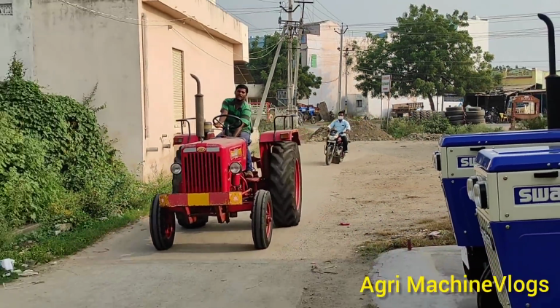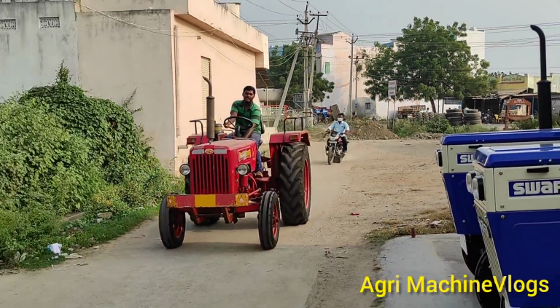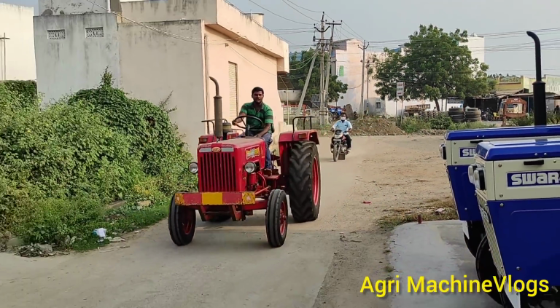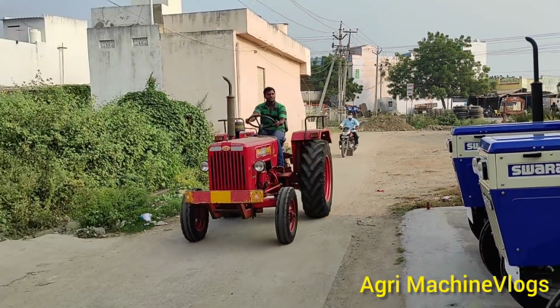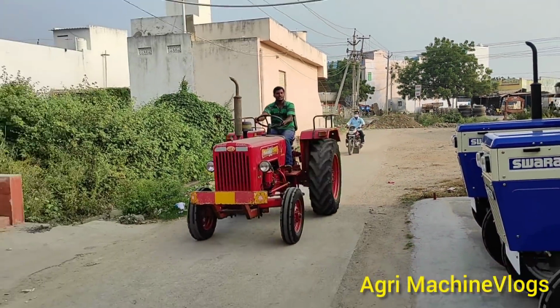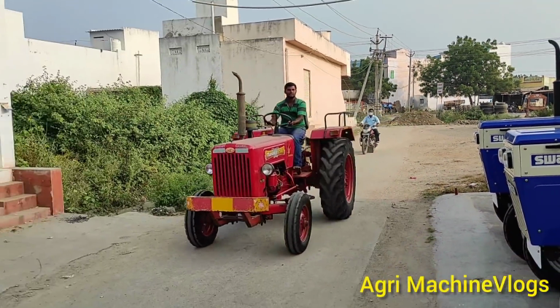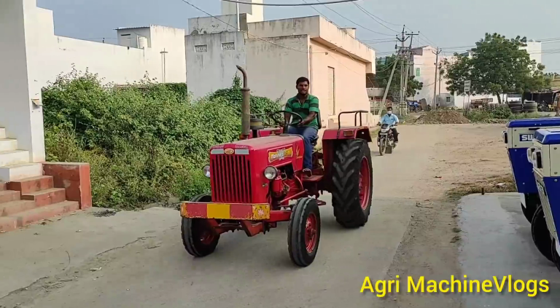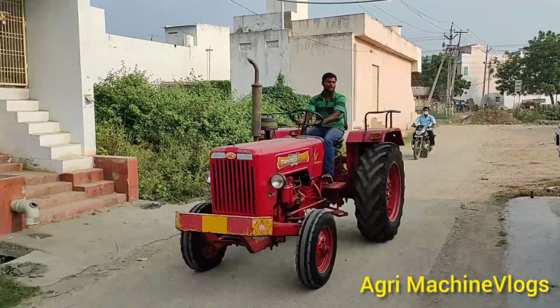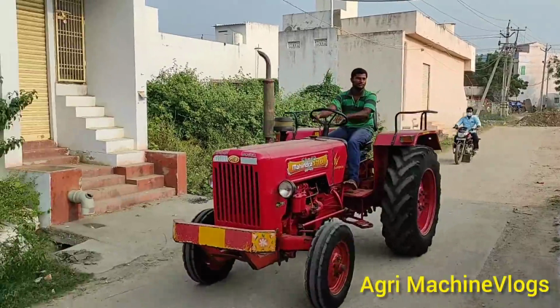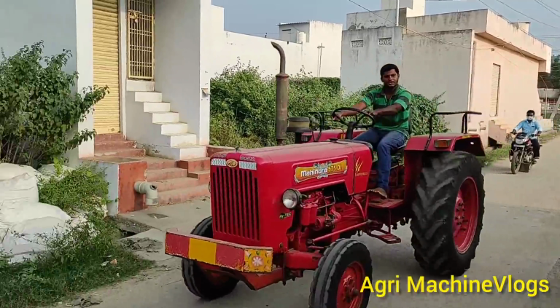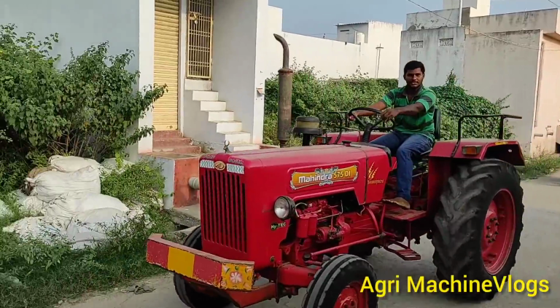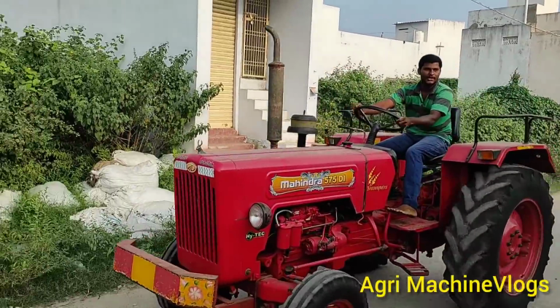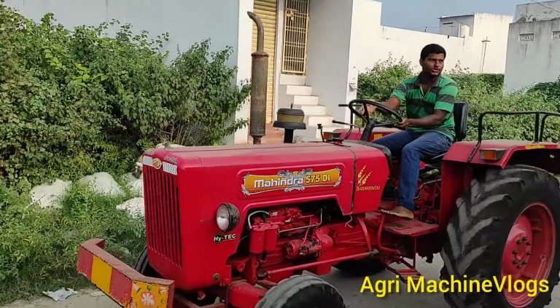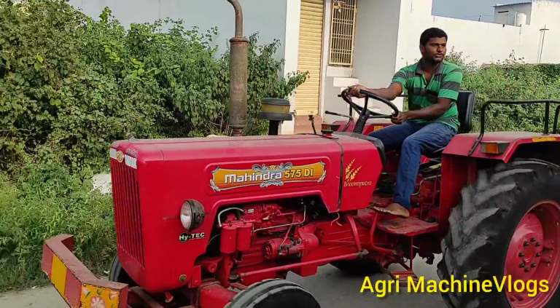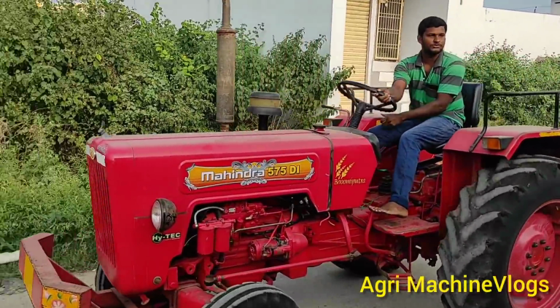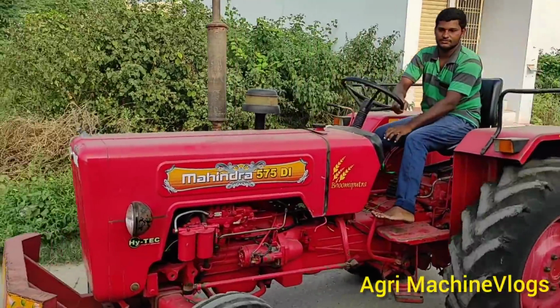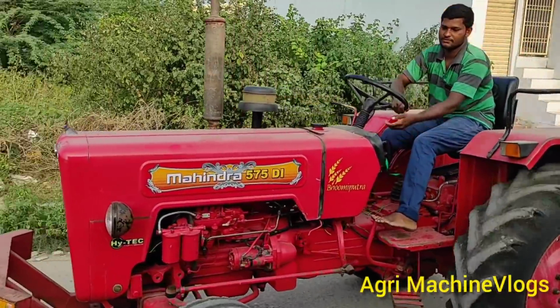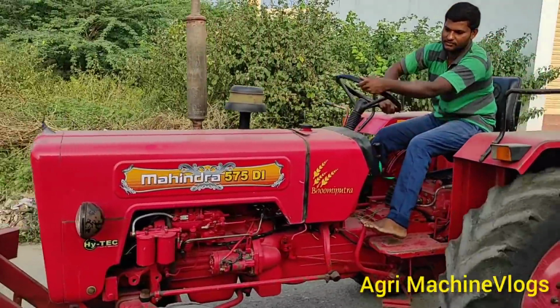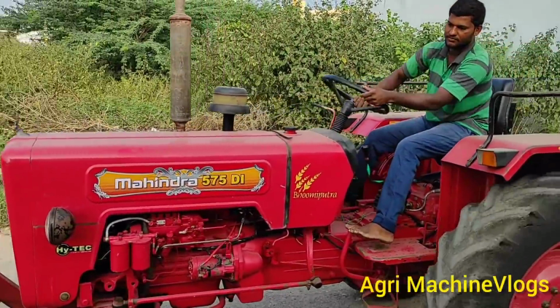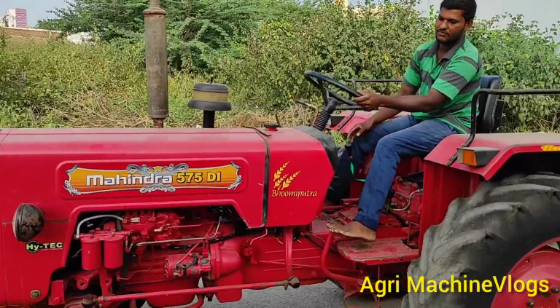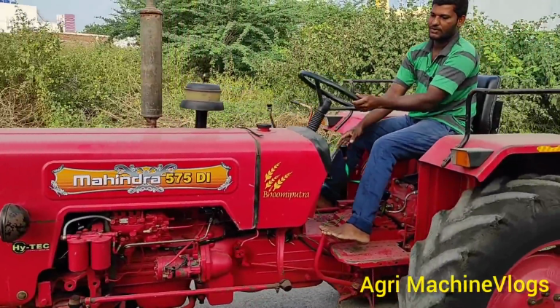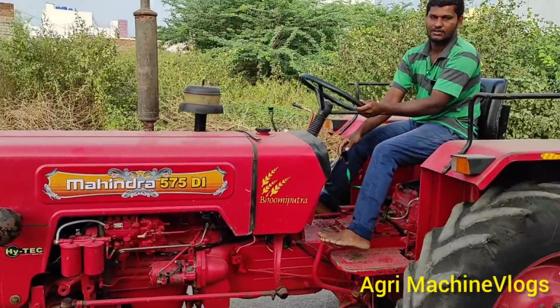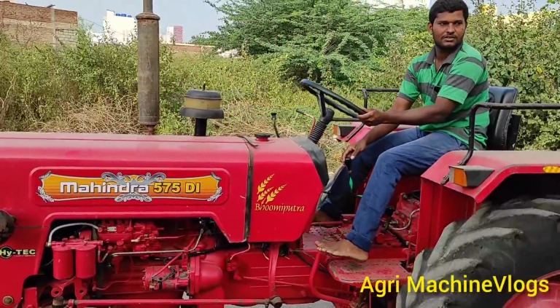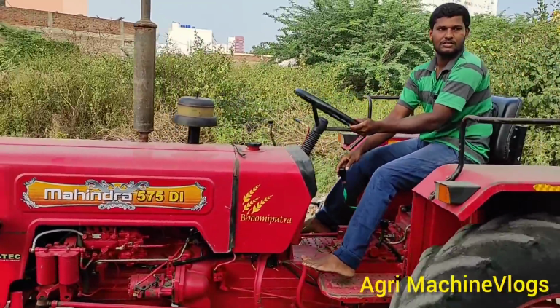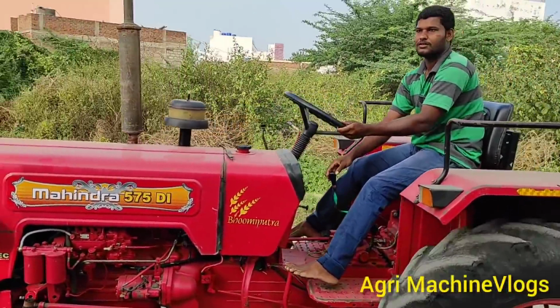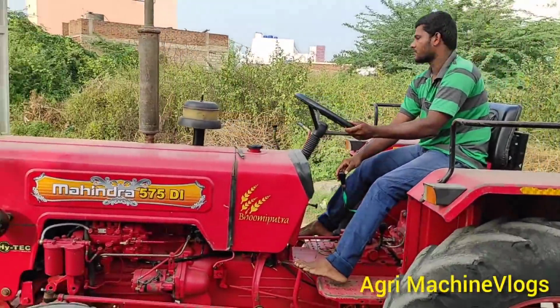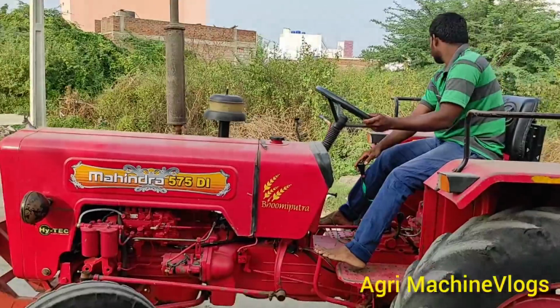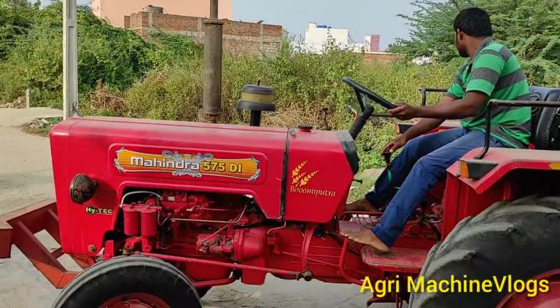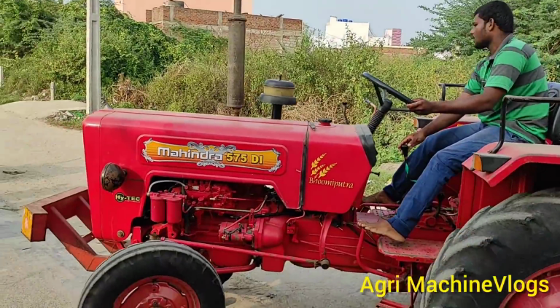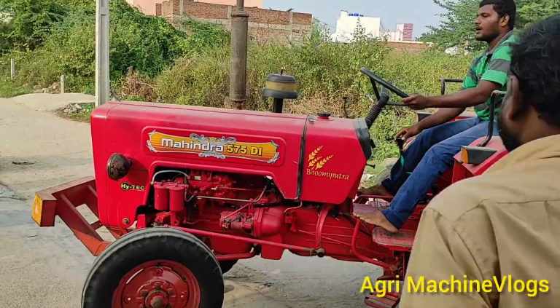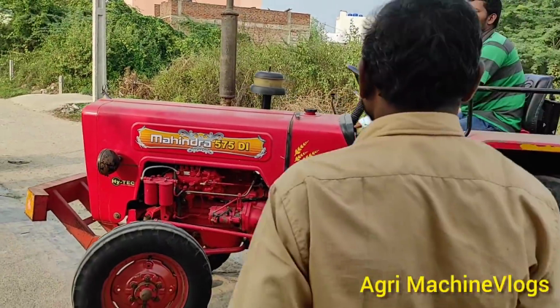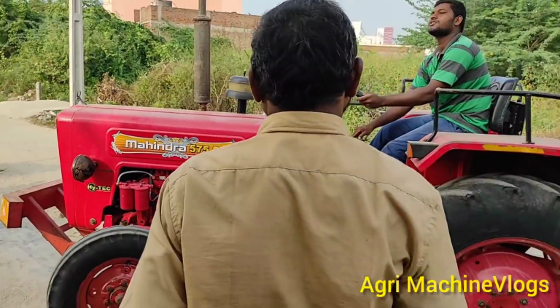This is 5245, a power track 439, load max, this is 595.